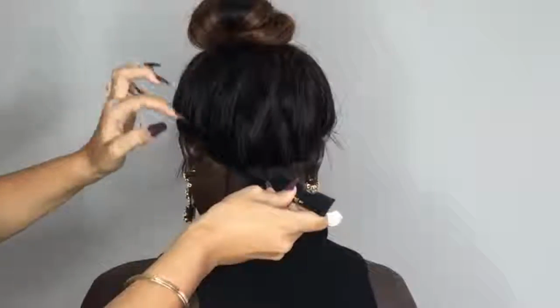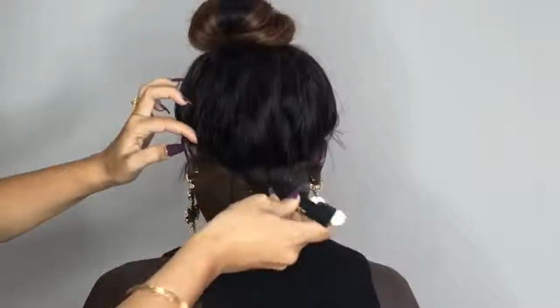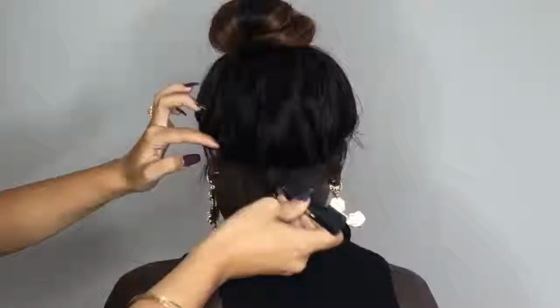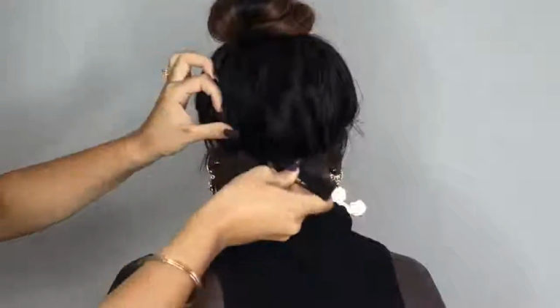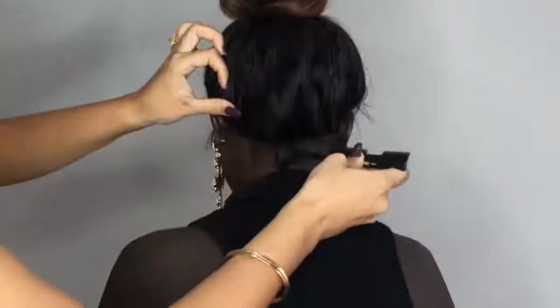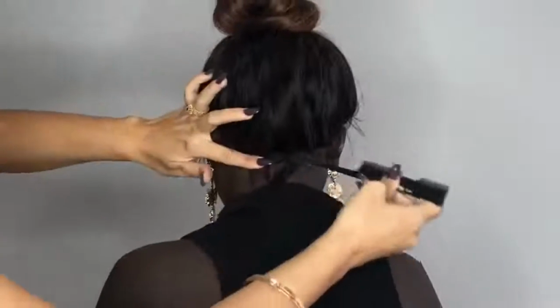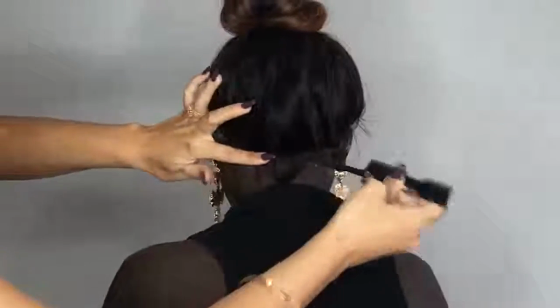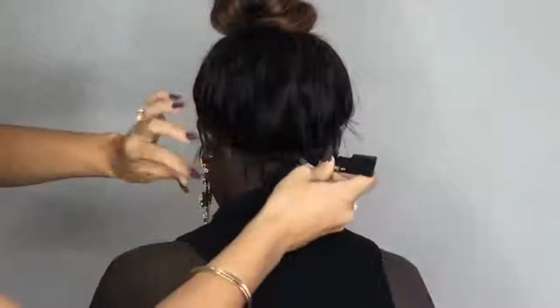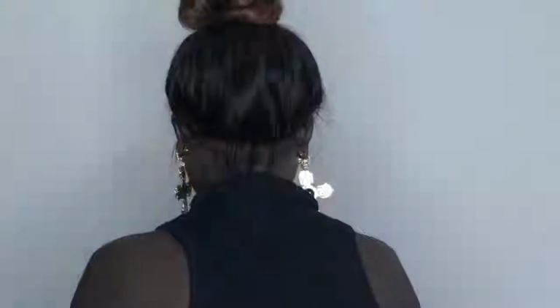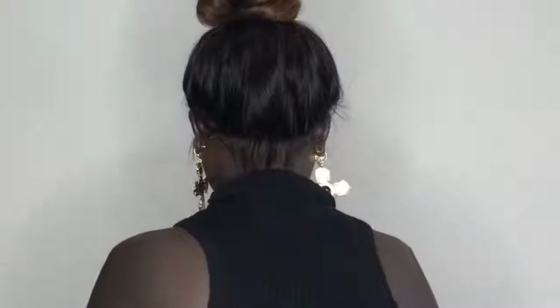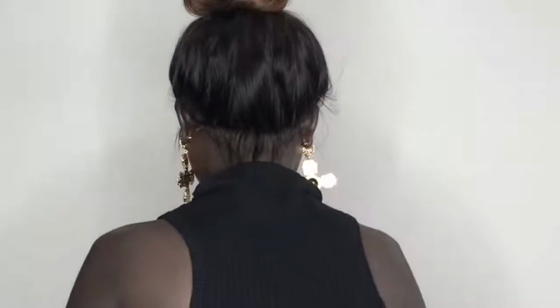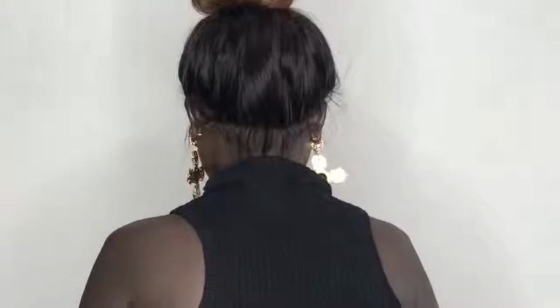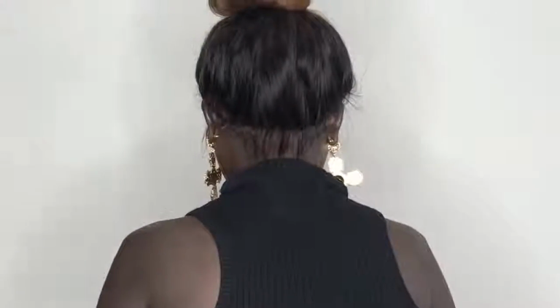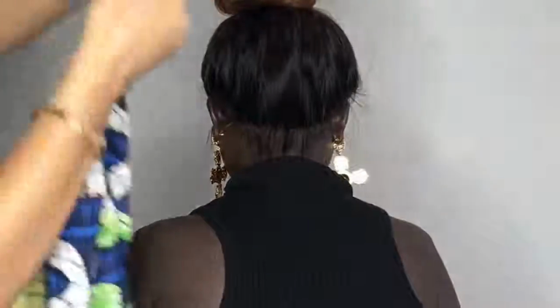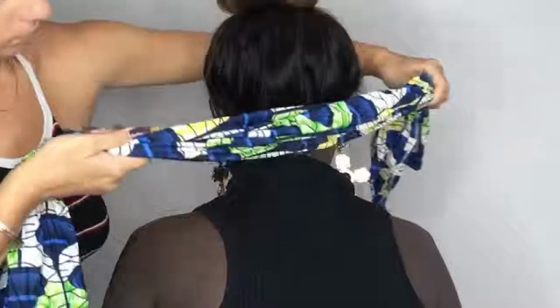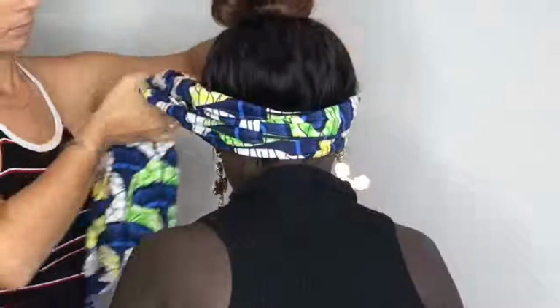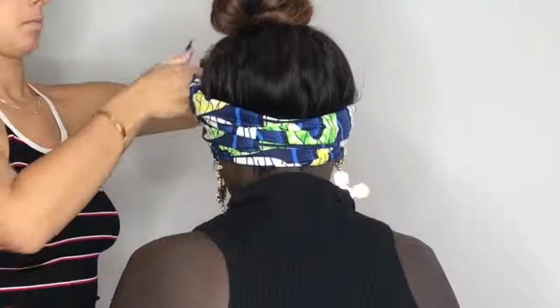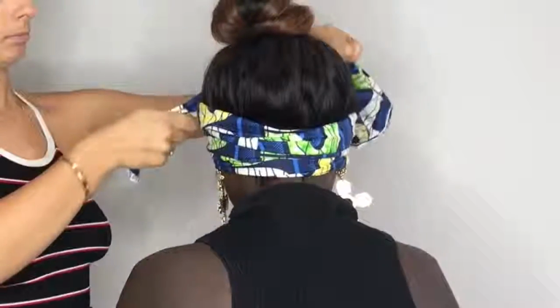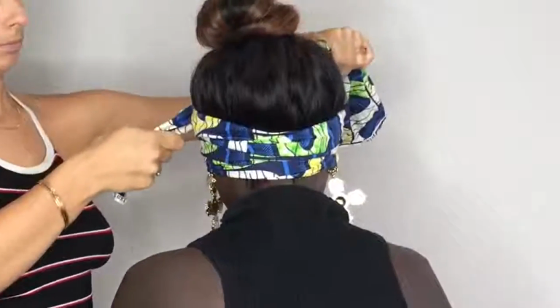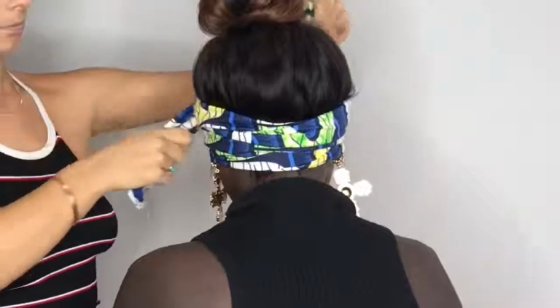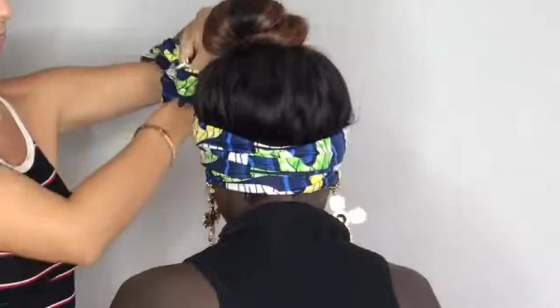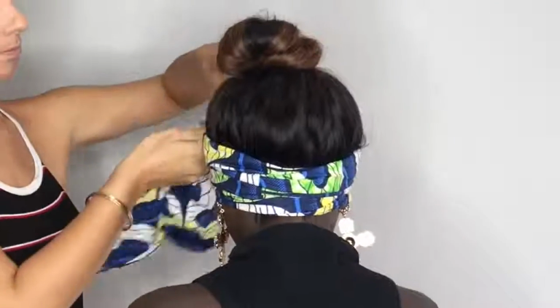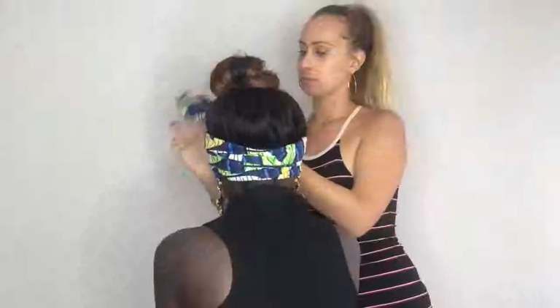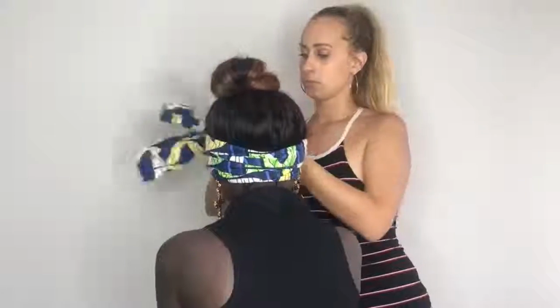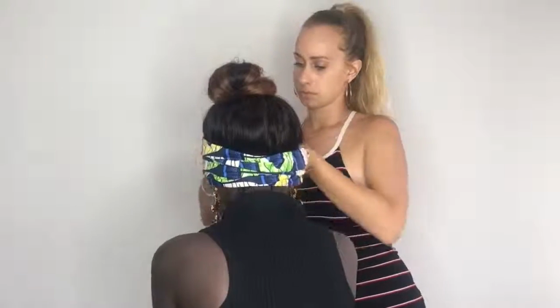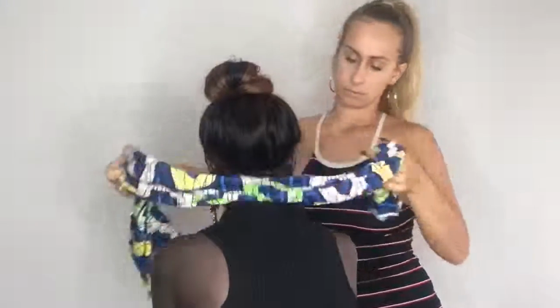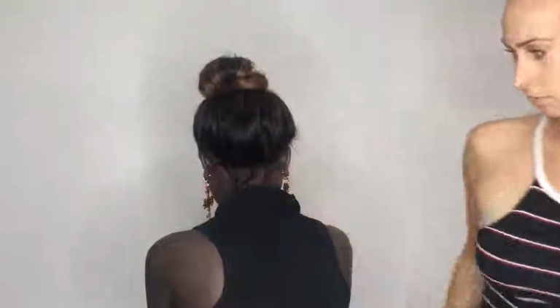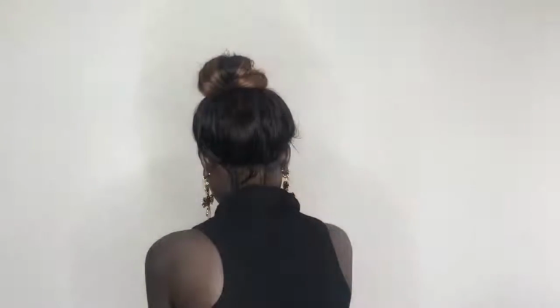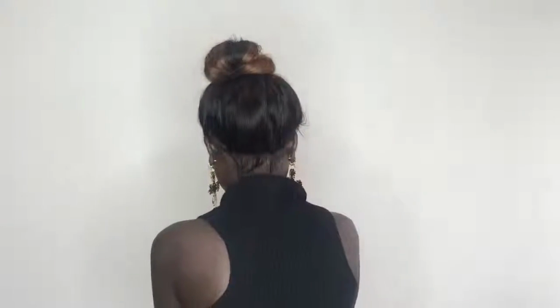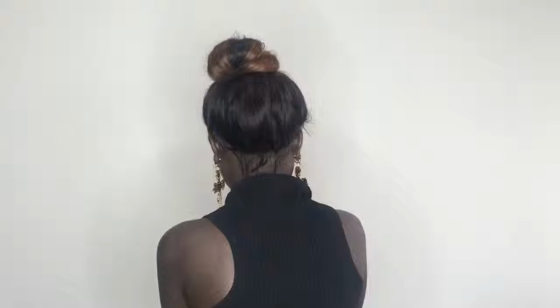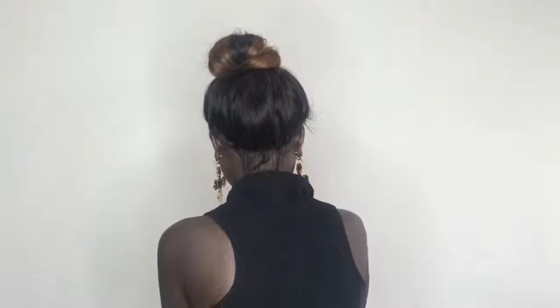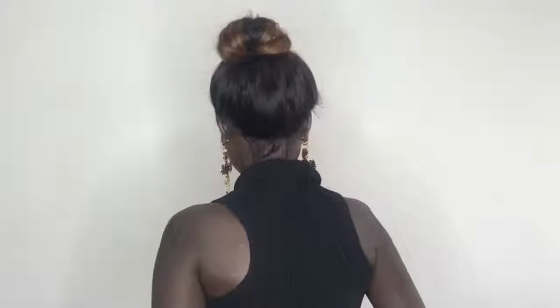I like to leave it for about 10 minutes while the wig's drying, and this is going to make a massive difference to how secure the wig sits. So if you do want to leave your unit on for maybe a week or a week and a half with Got2b glue, I would definitely suggest using a scarf.